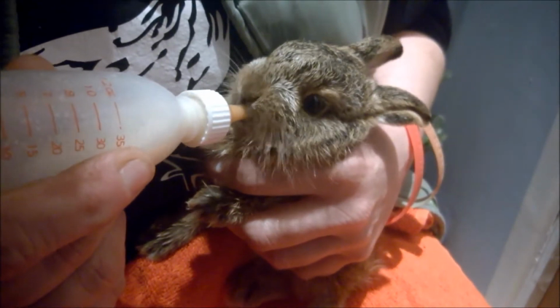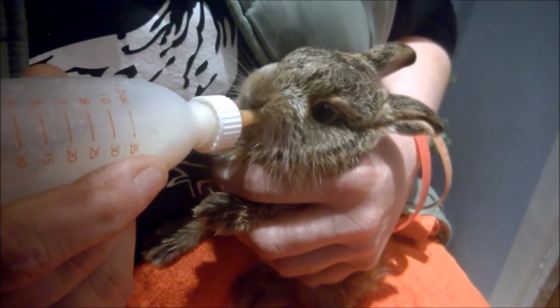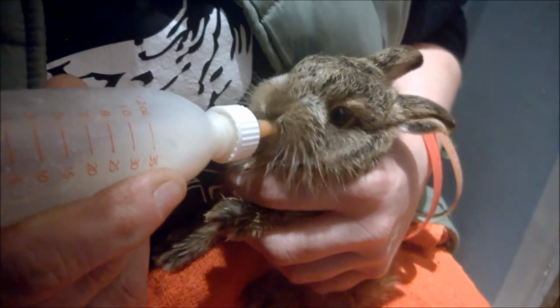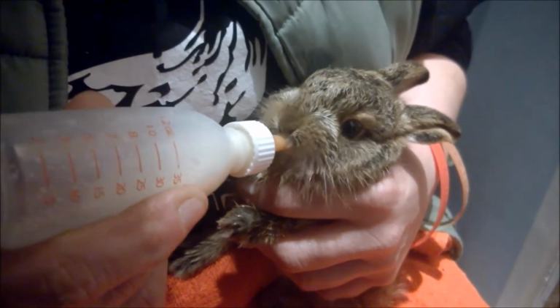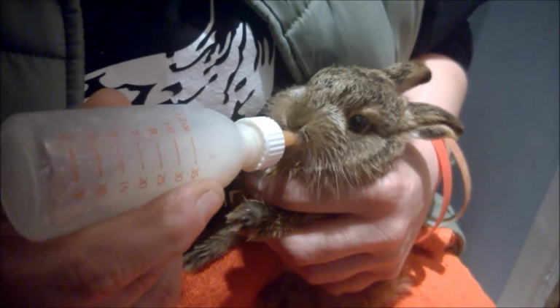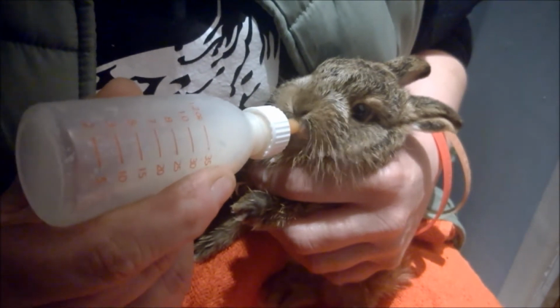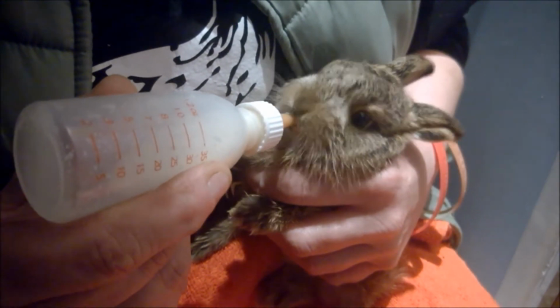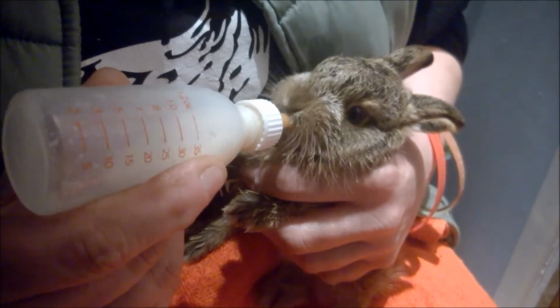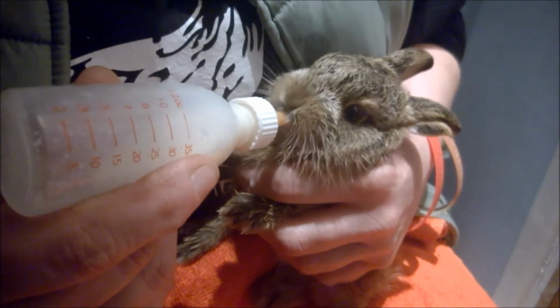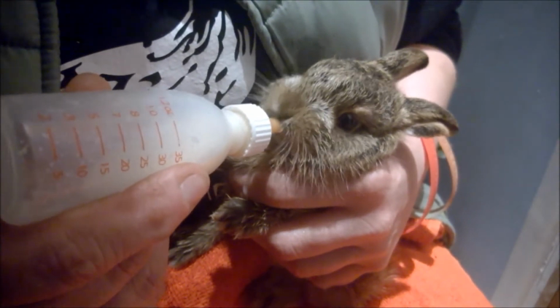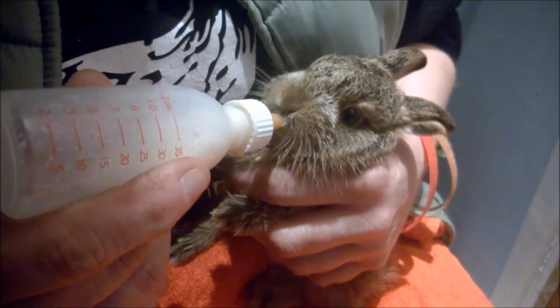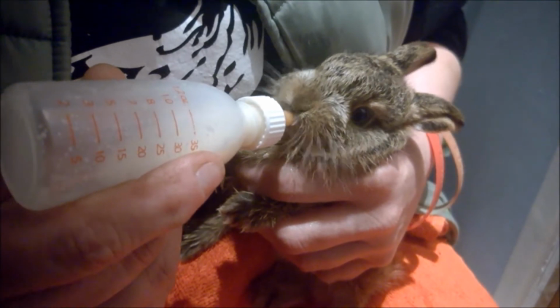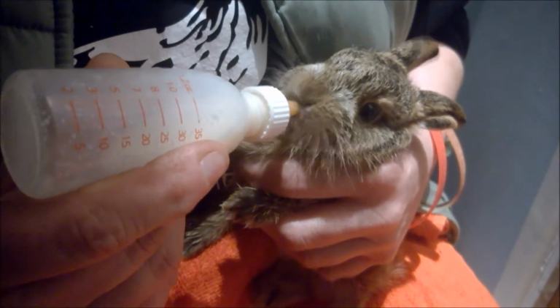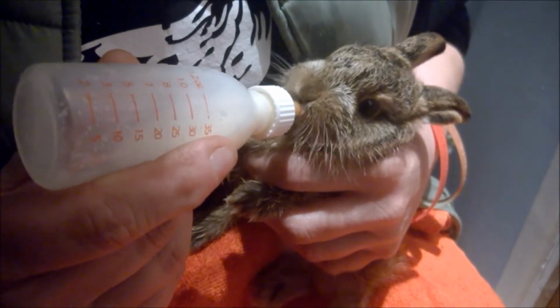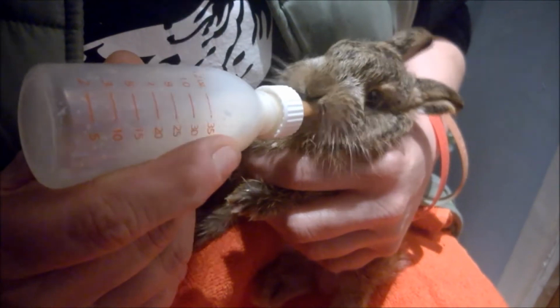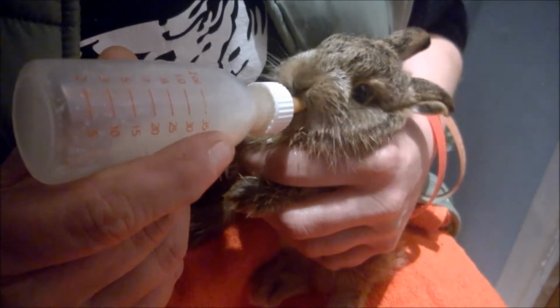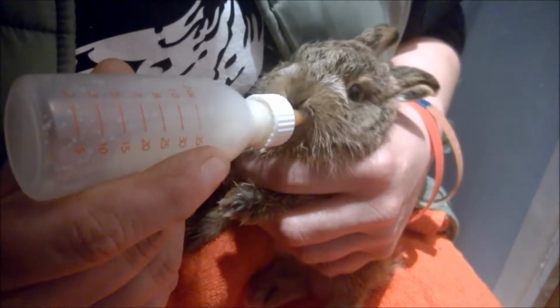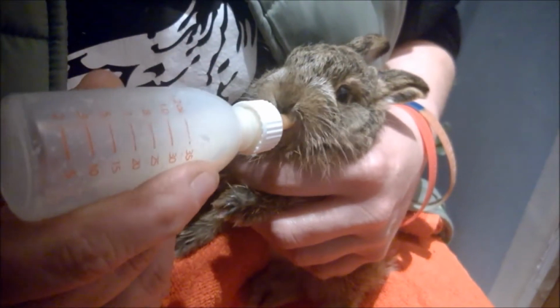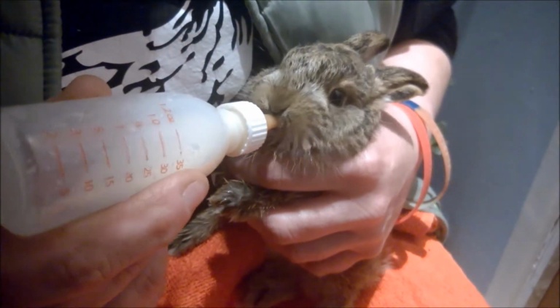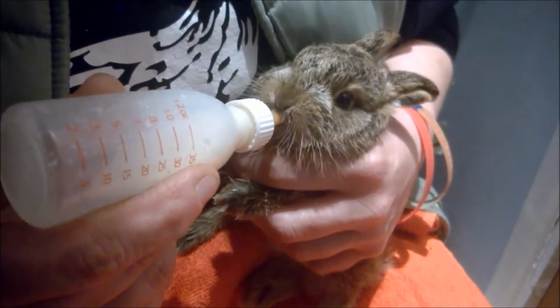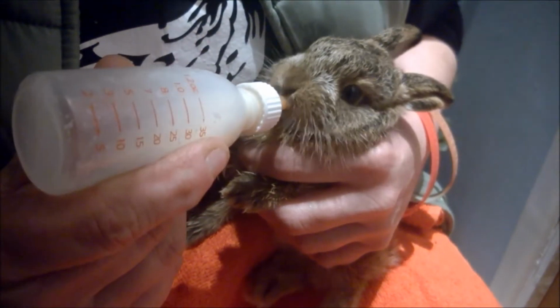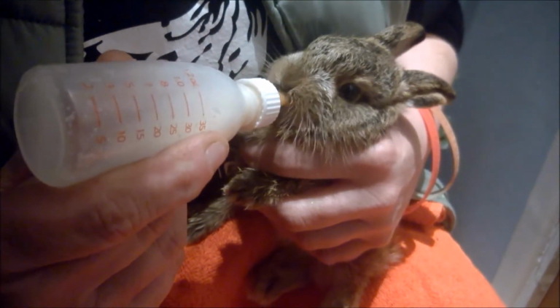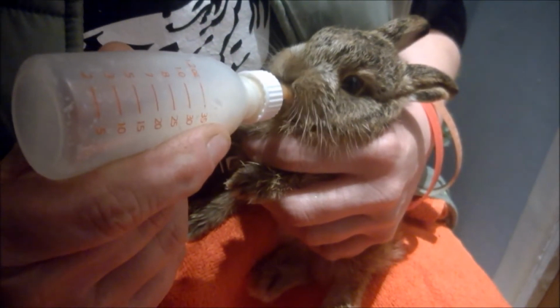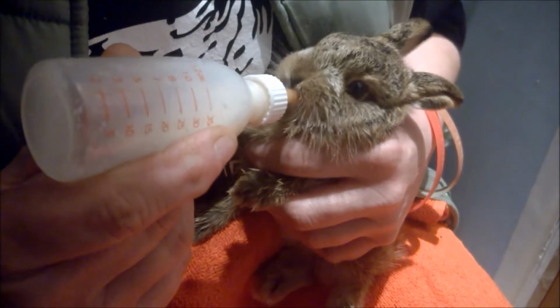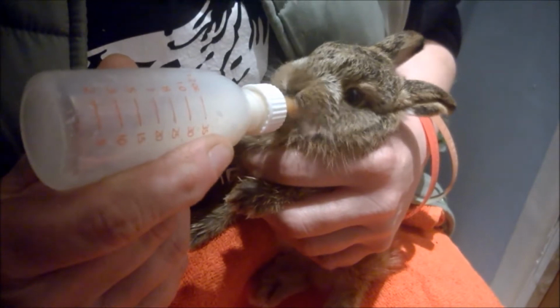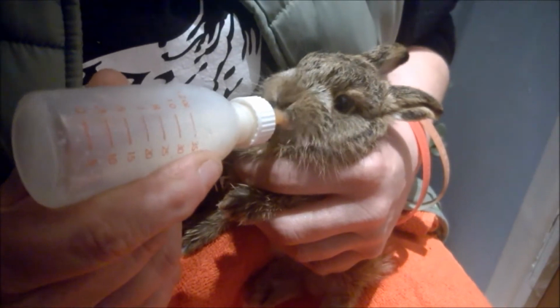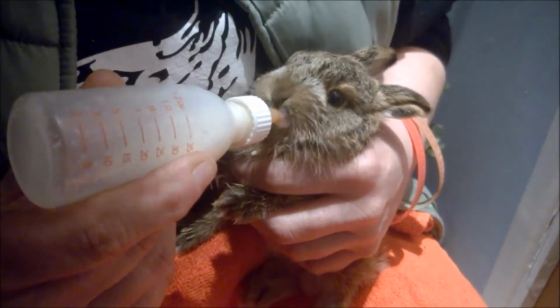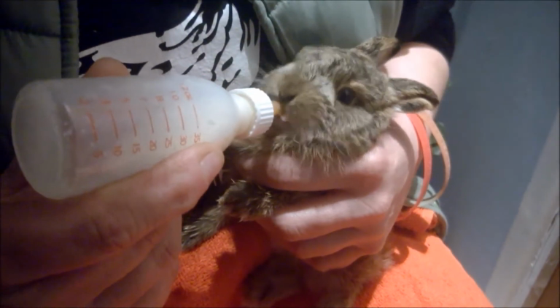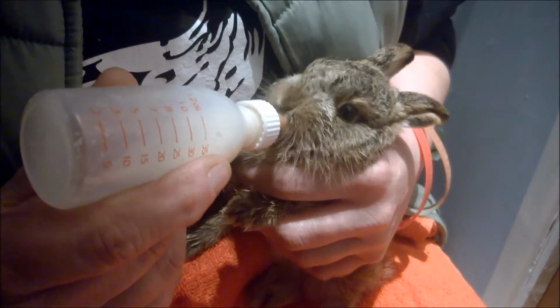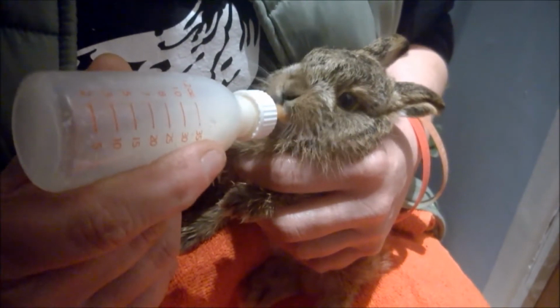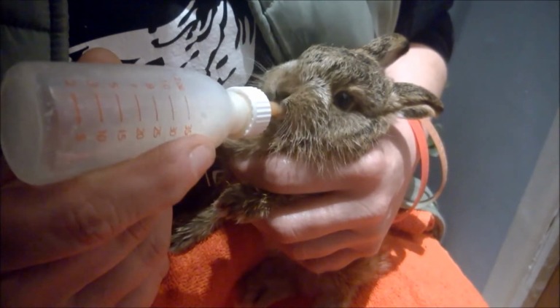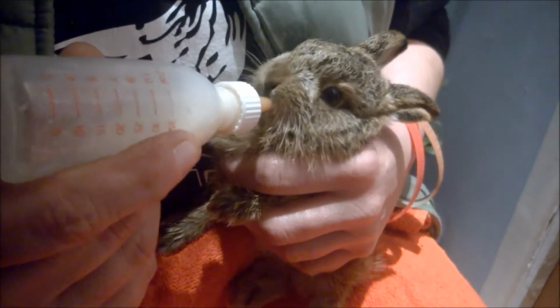Because this little guy lived in a box, we nicknamed him Seven. And little Seven is doing very well at the Oak and Furrows Wildlife Rescue Centre, and he's on schedule to be released soon back into the wild.